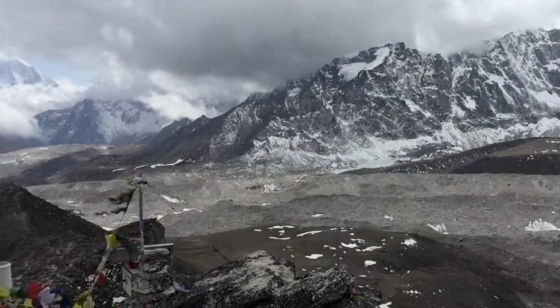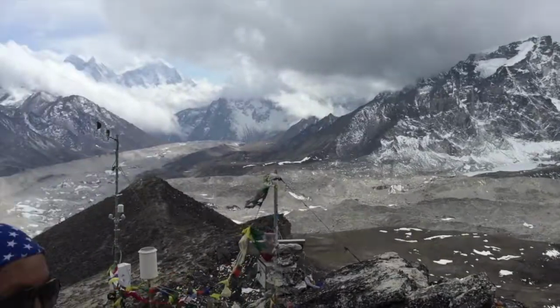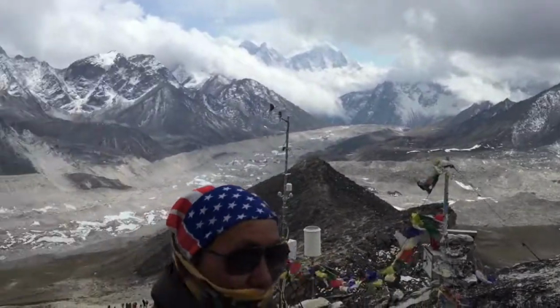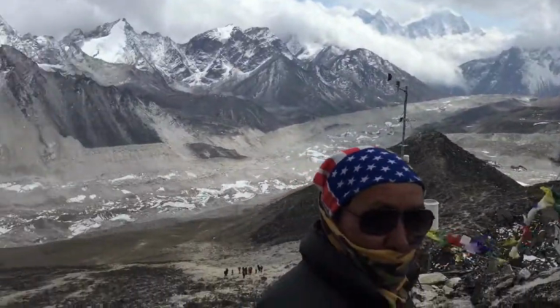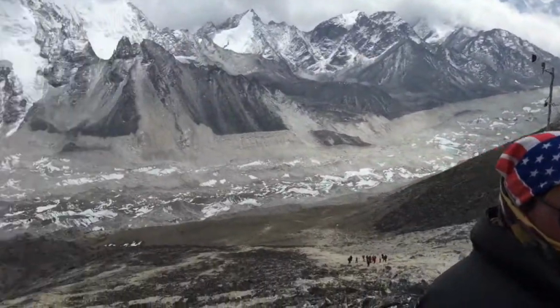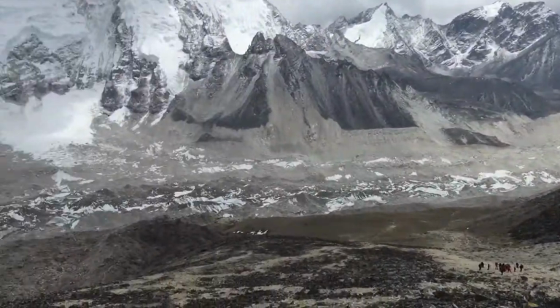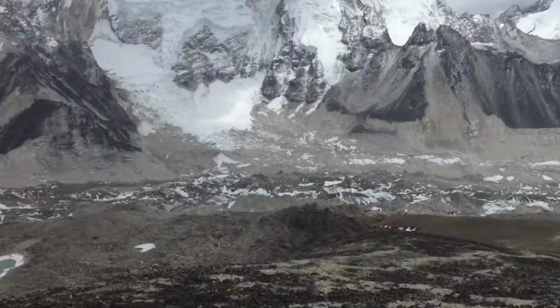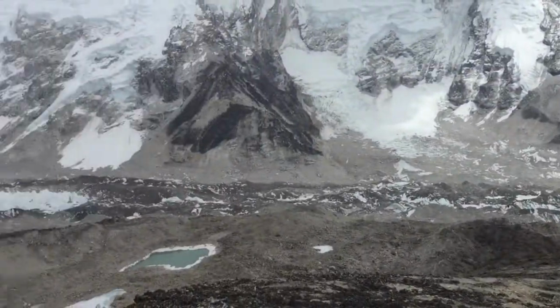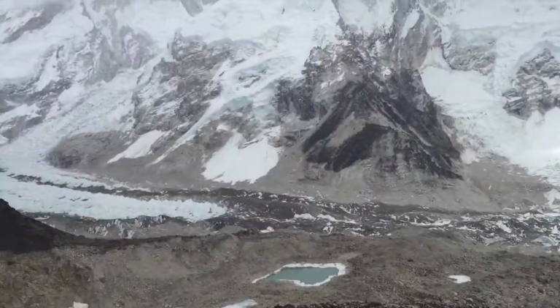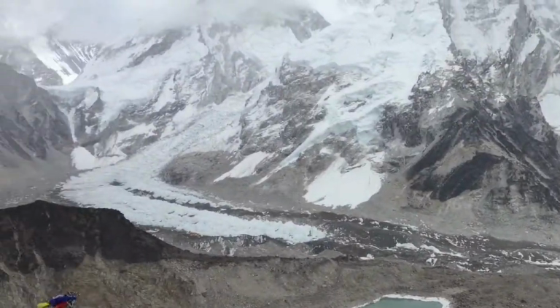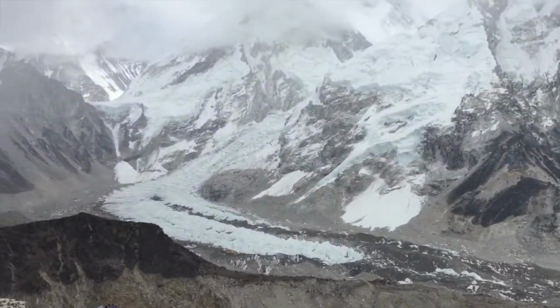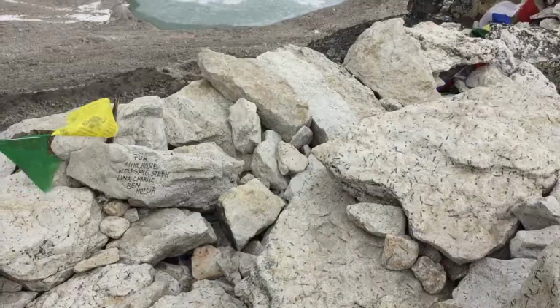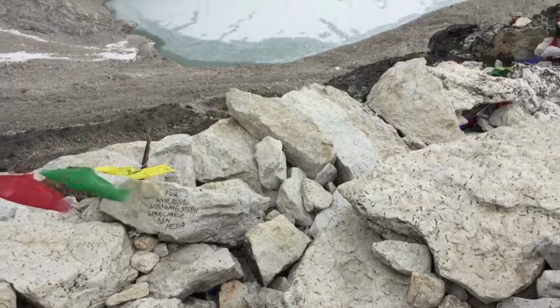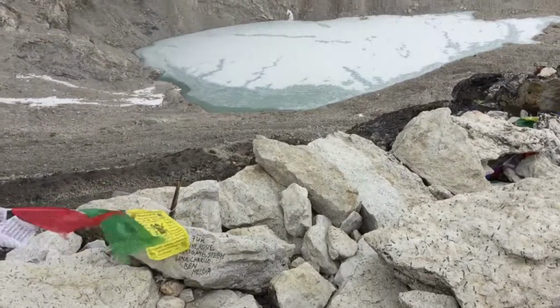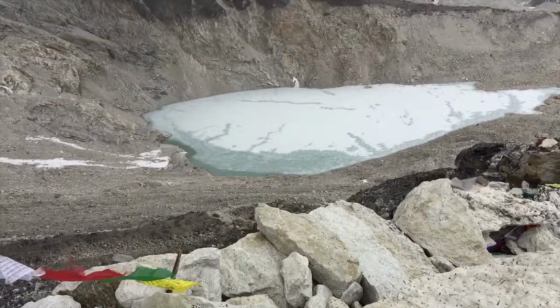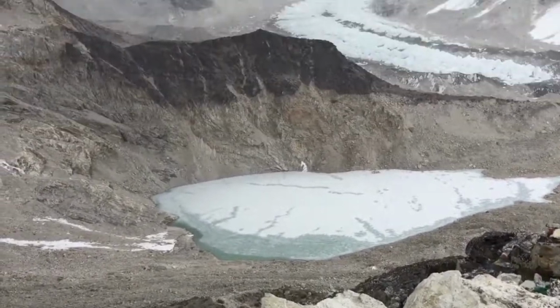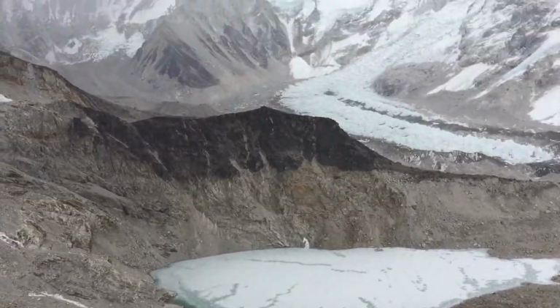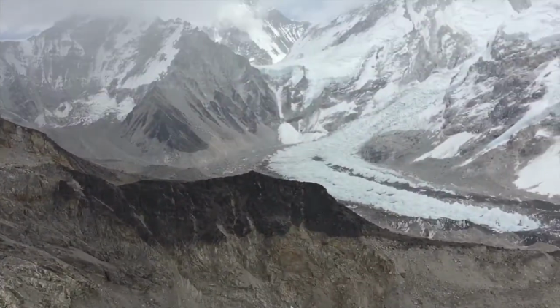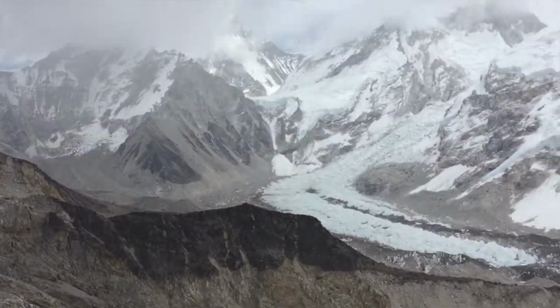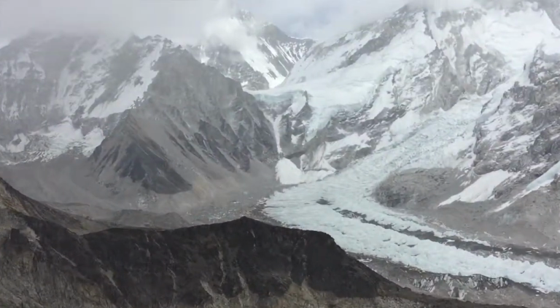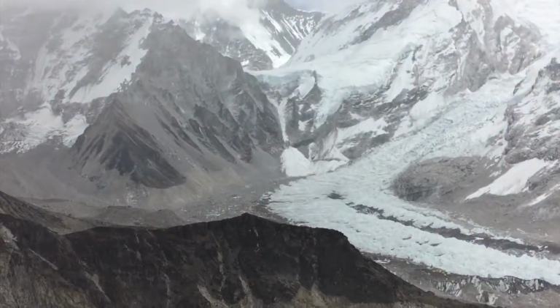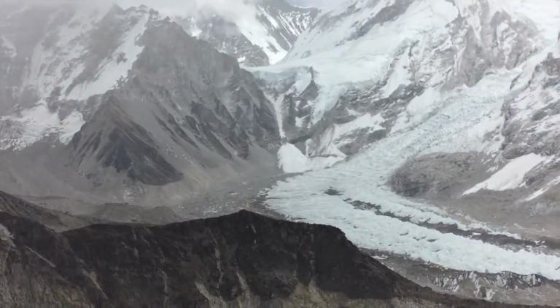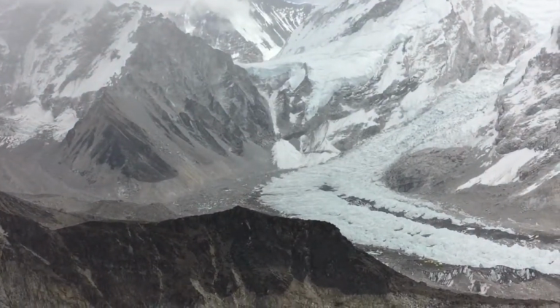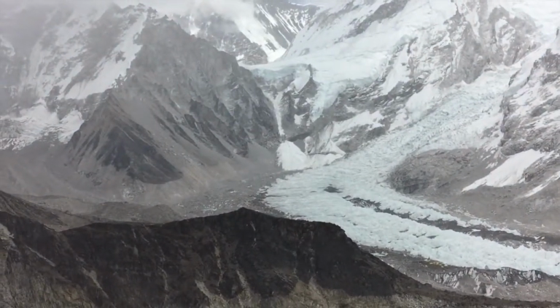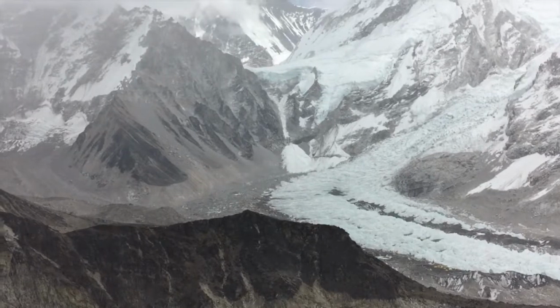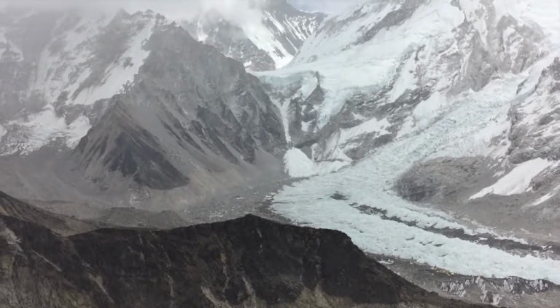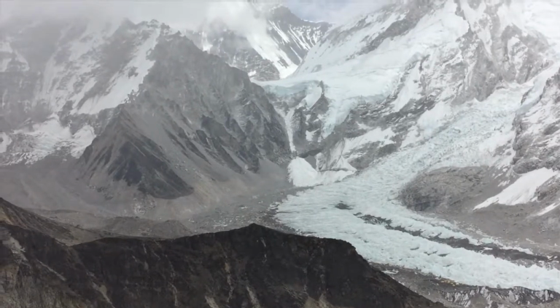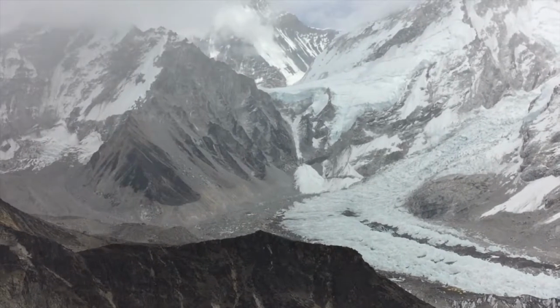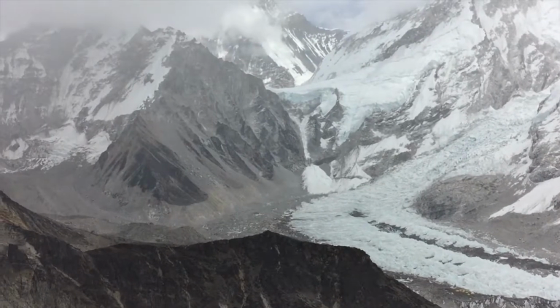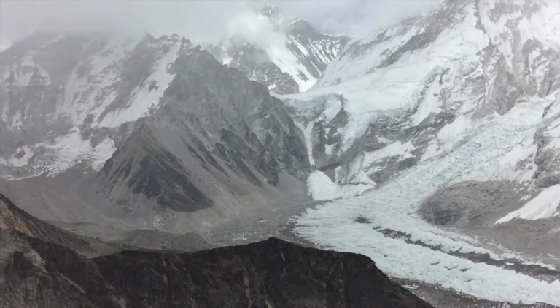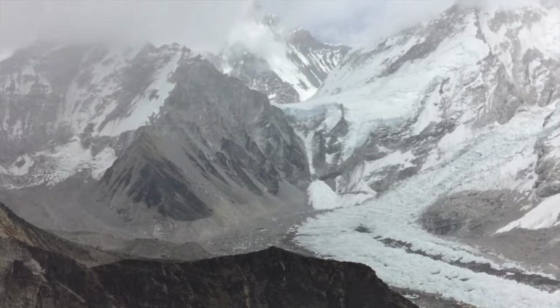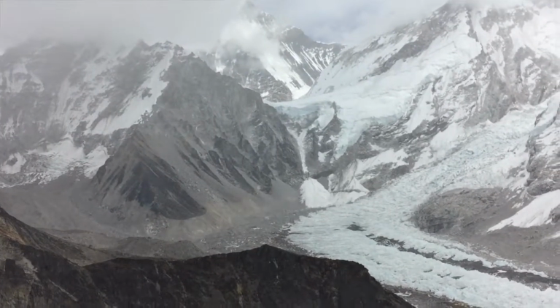It's a whole mountain — part of the Khumbu Valley Glacier. And if you look closer, you can see all the orange and yellow tents where Everest Base Camp is.